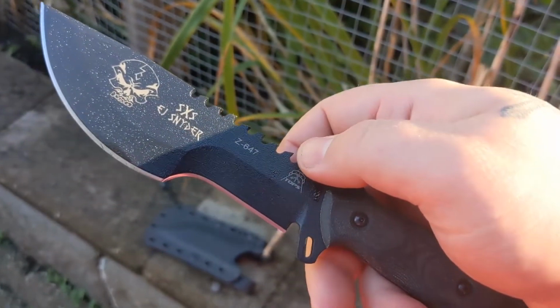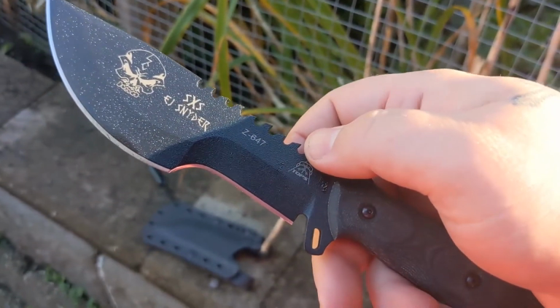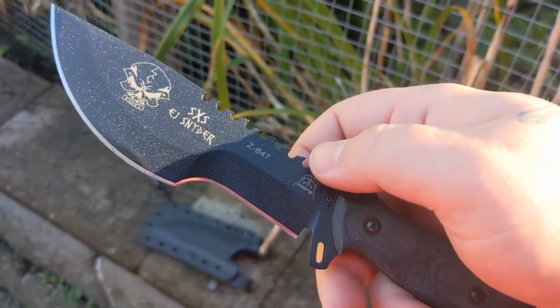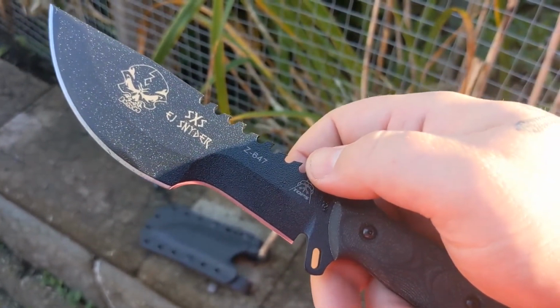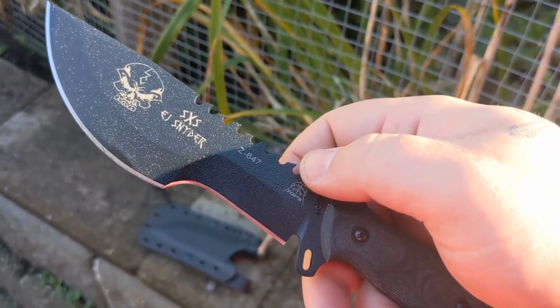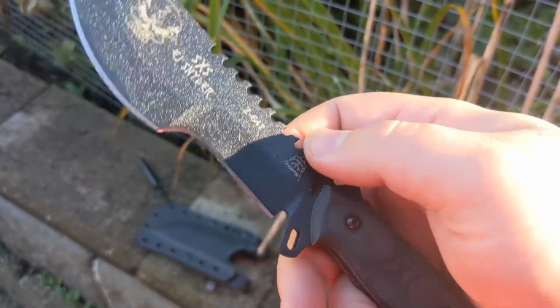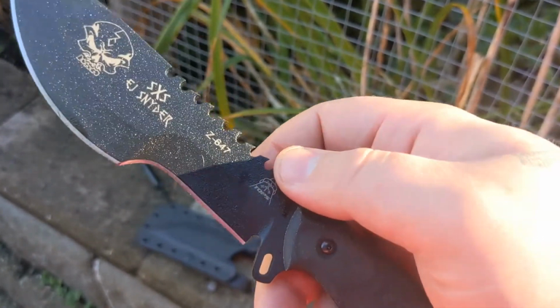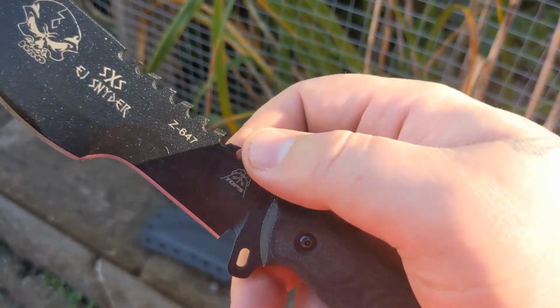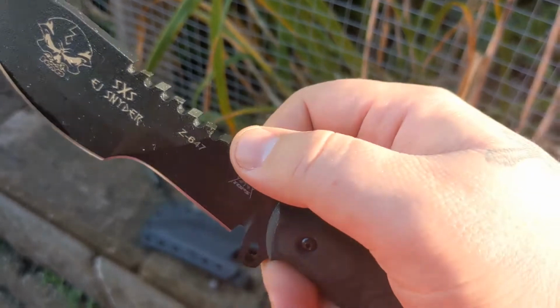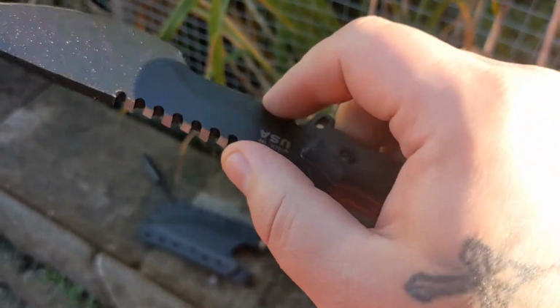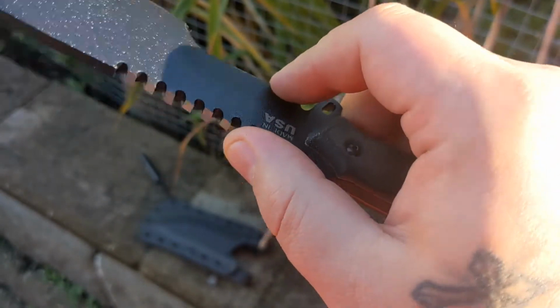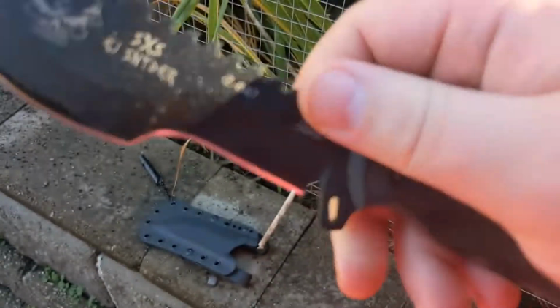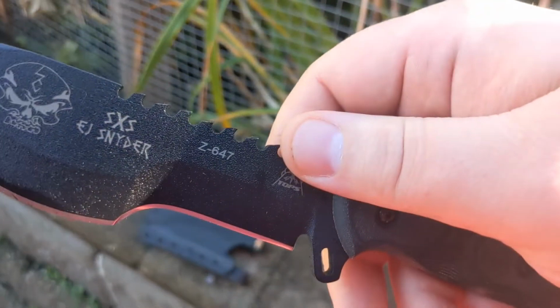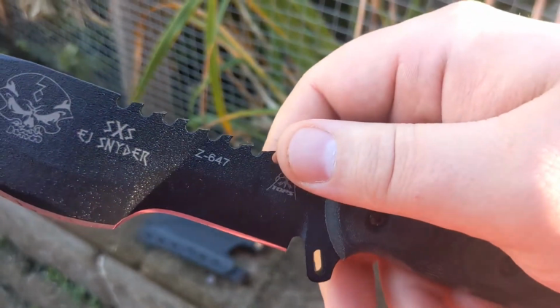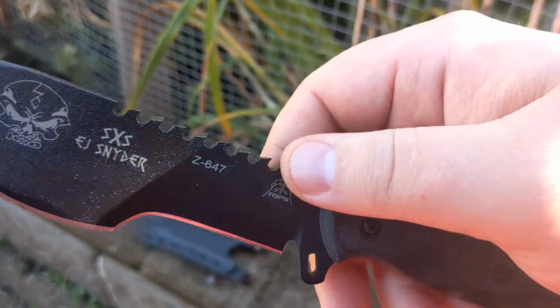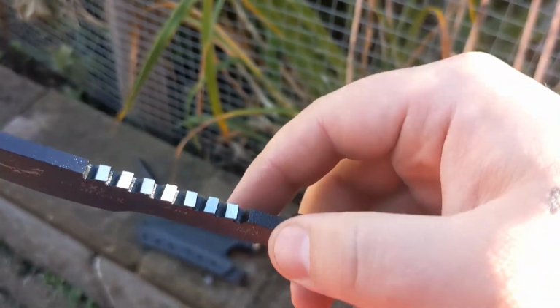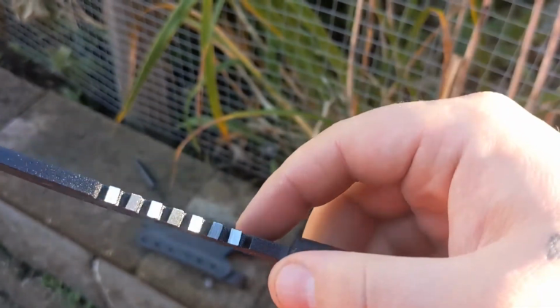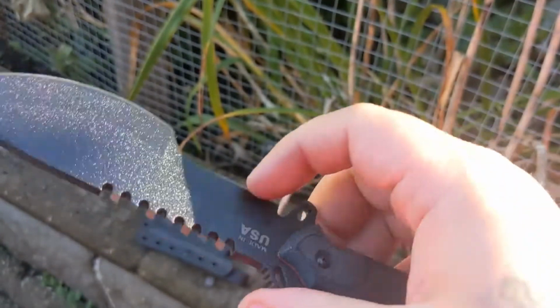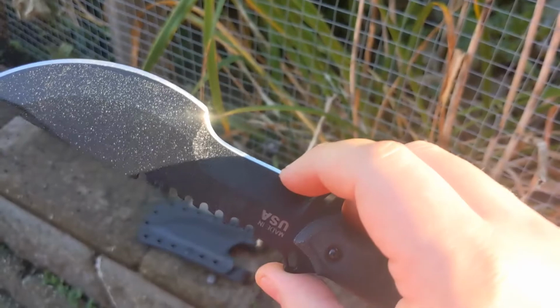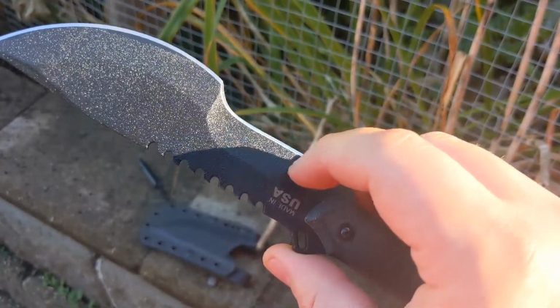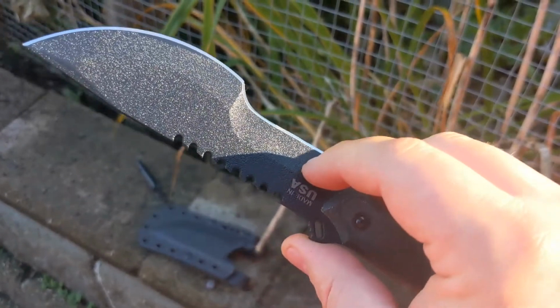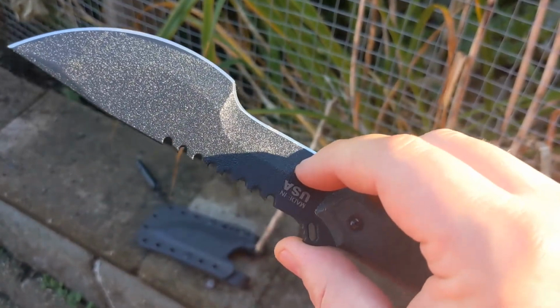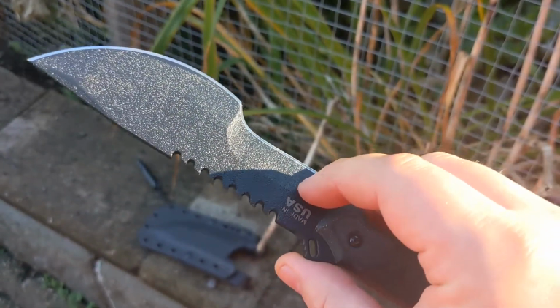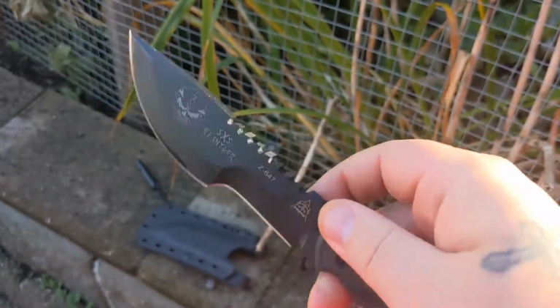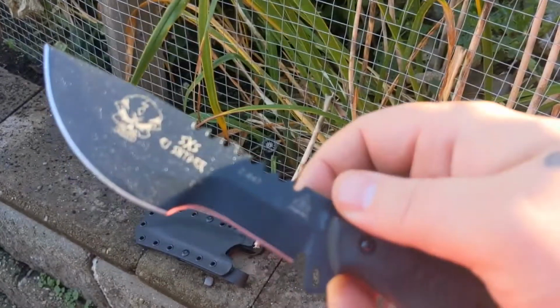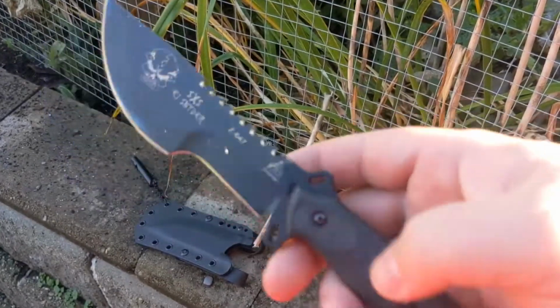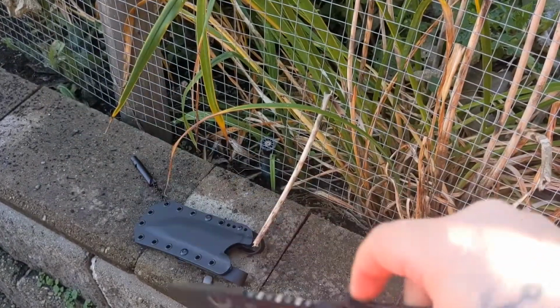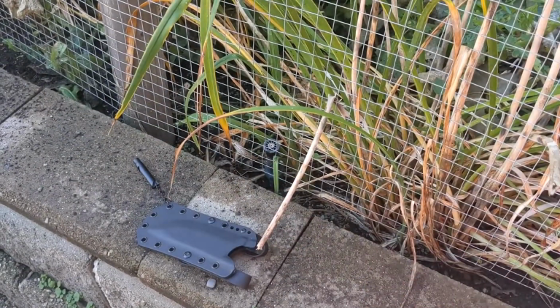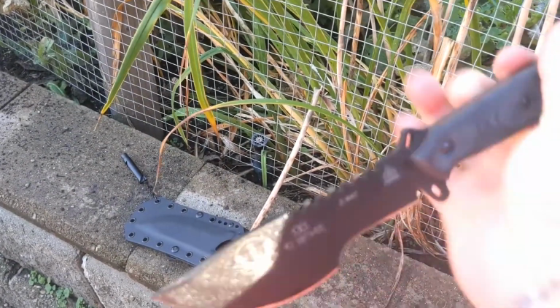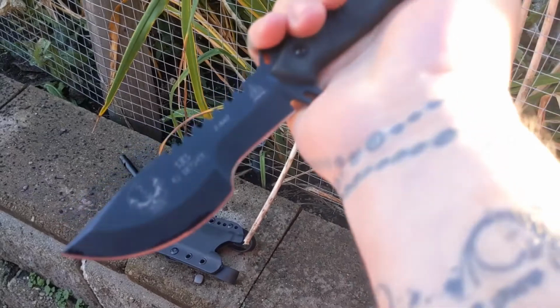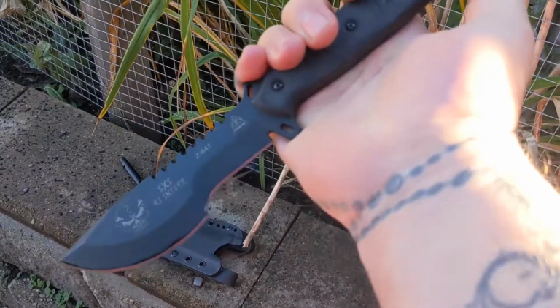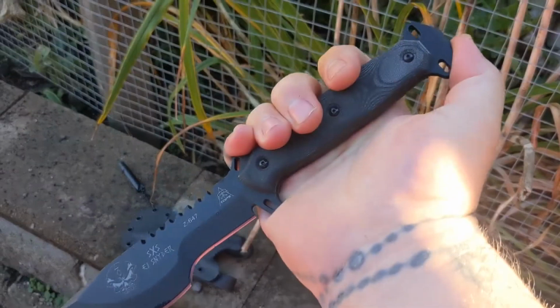I love the notches on the back. A lot of people think they're for sawing logs and stuff like that, but they're not. You can tell by the way they're angled — these are specifically made to make notches in traps. So again, it's a beautiful knife.